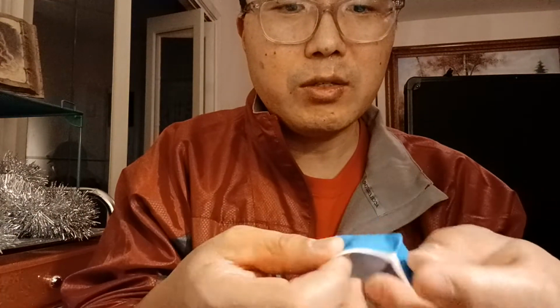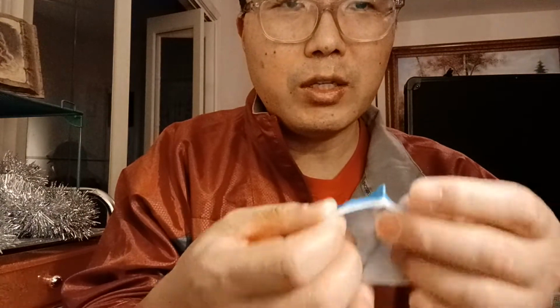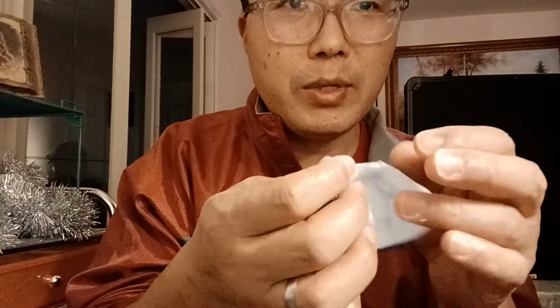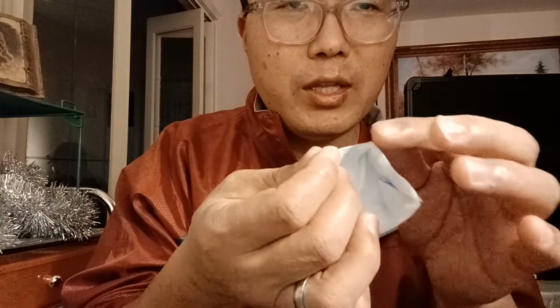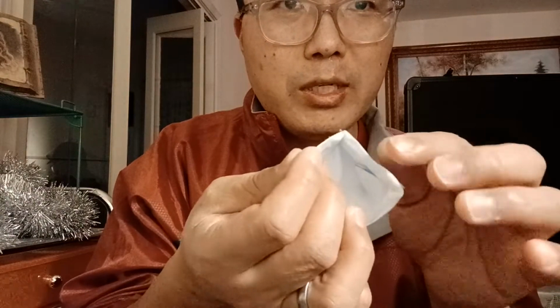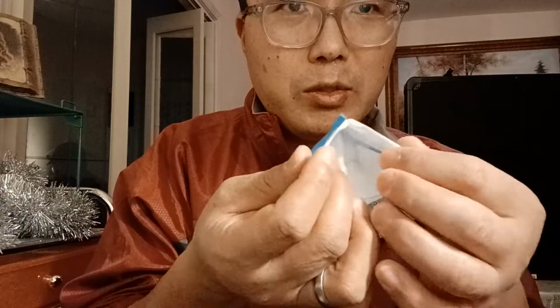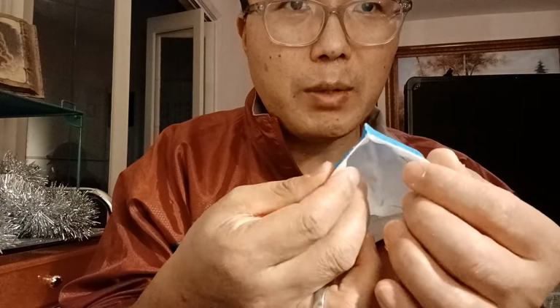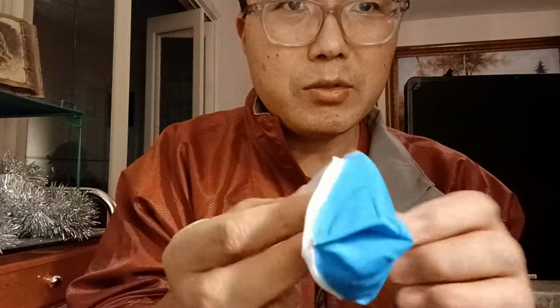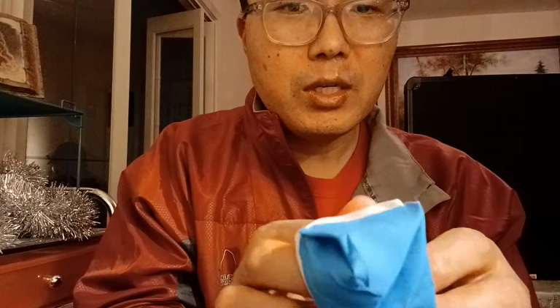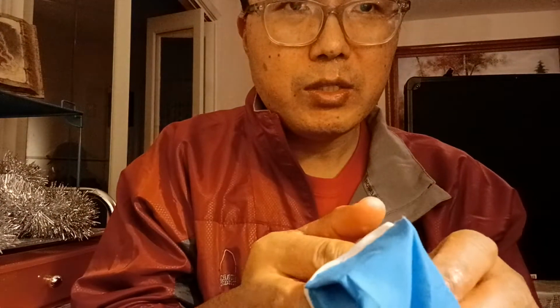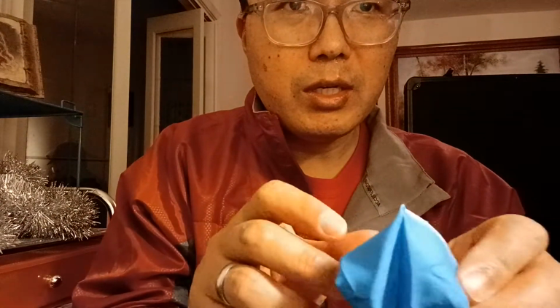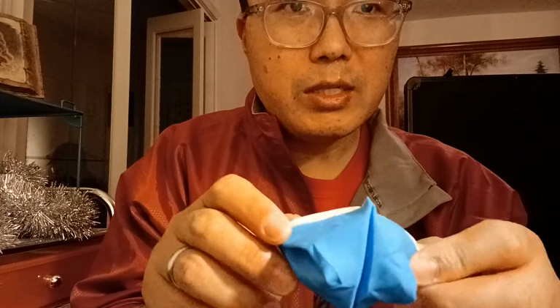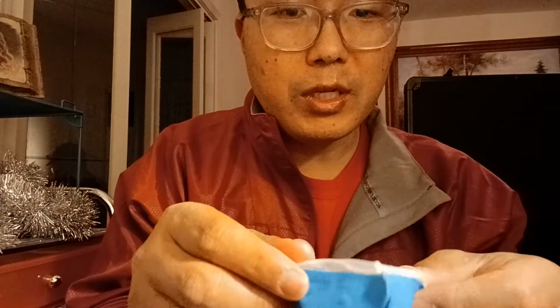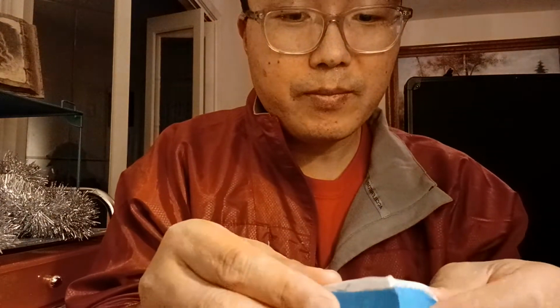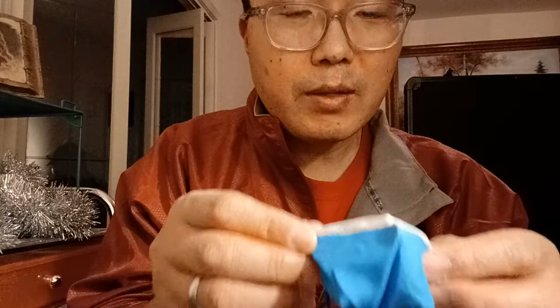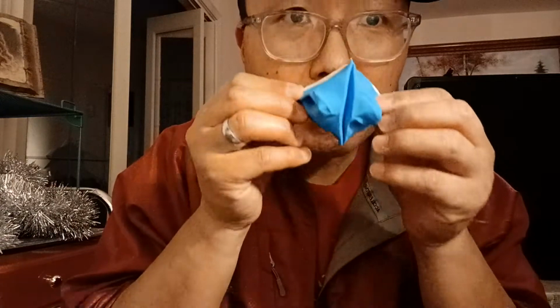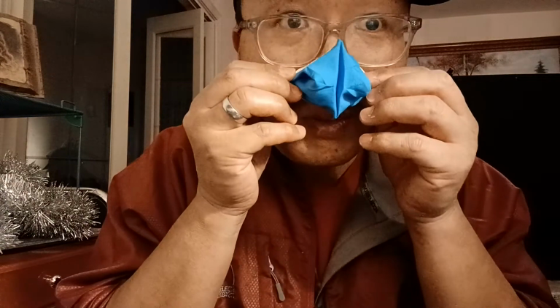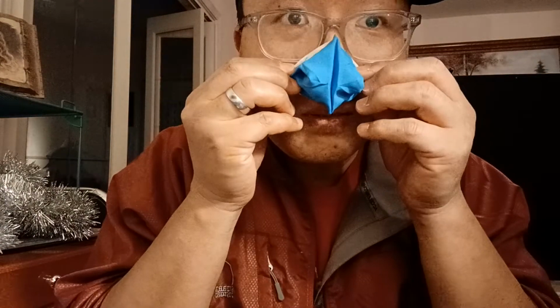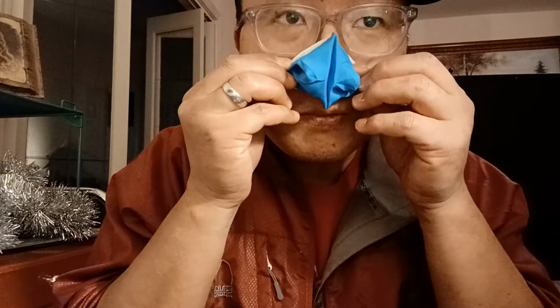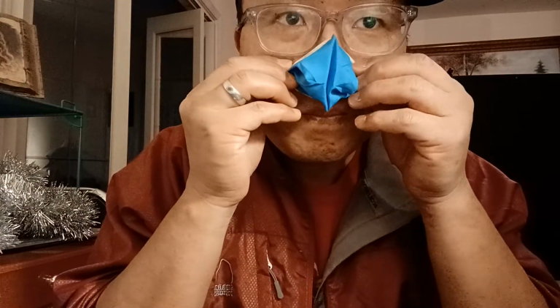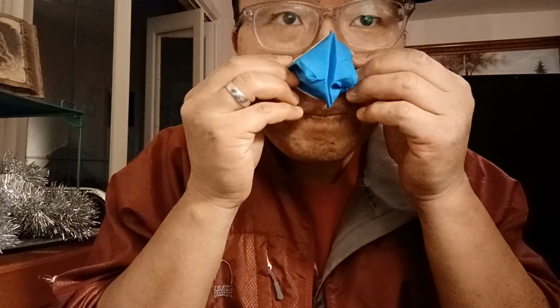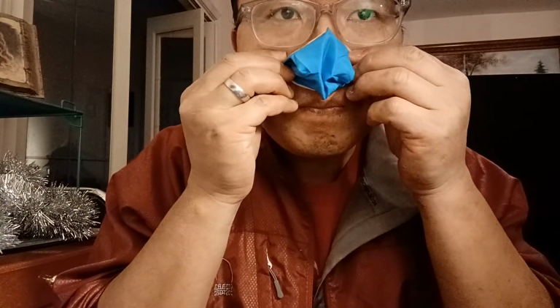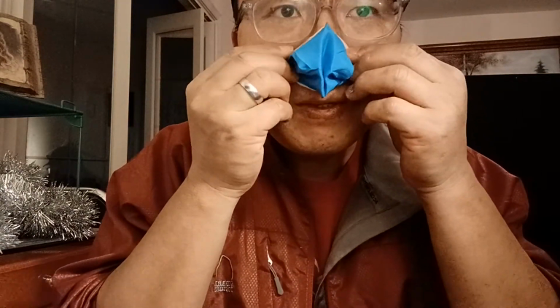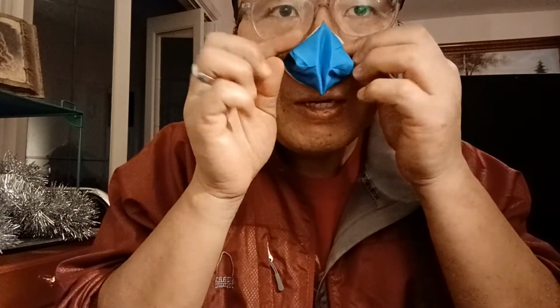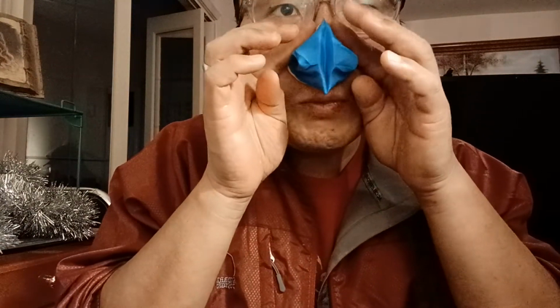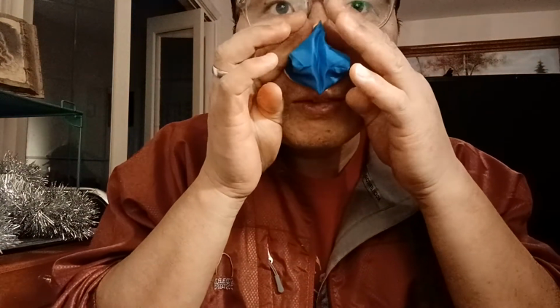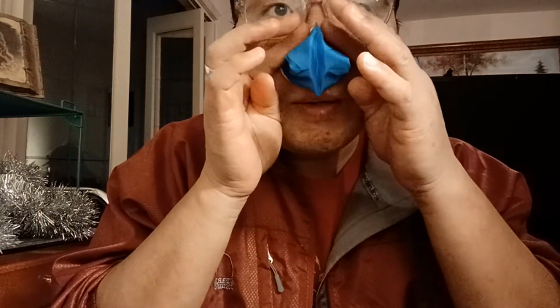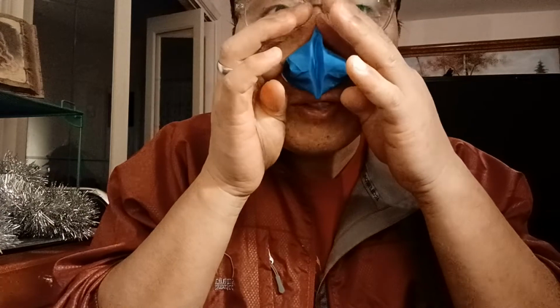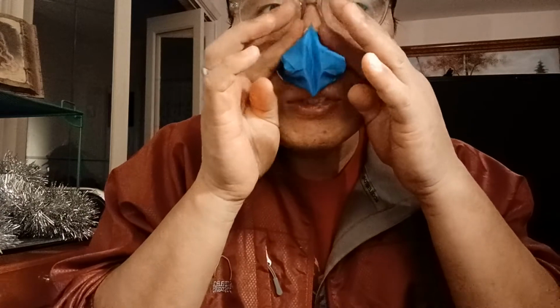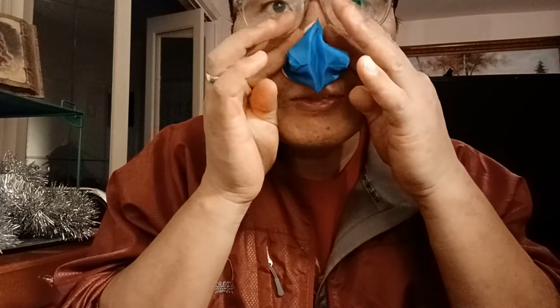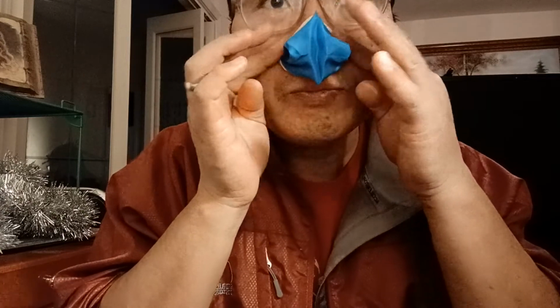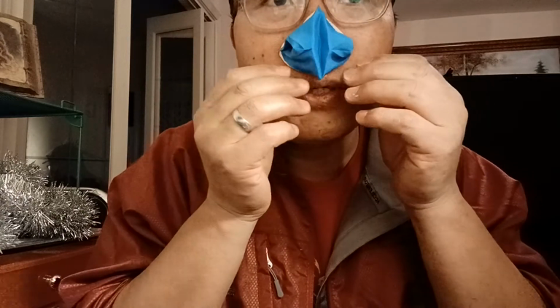The top of the cover goes to the top of the nose. So let's put it down — put it on the nose. Work on the top first and make sure it seals pretty well.